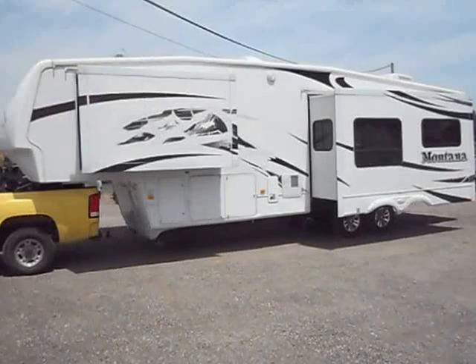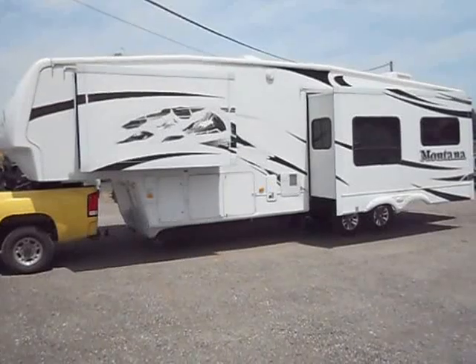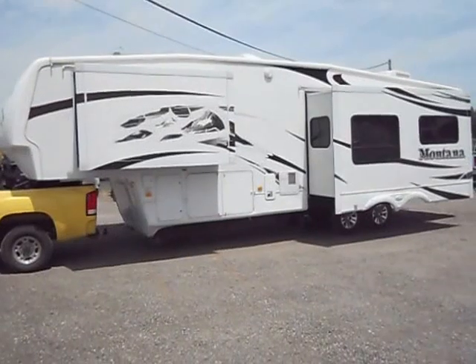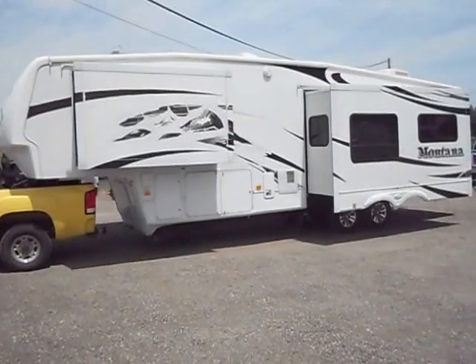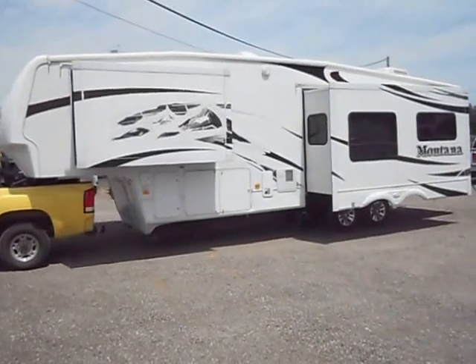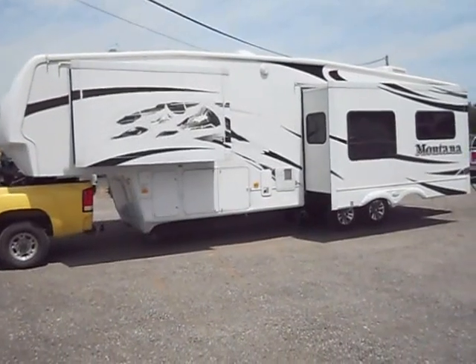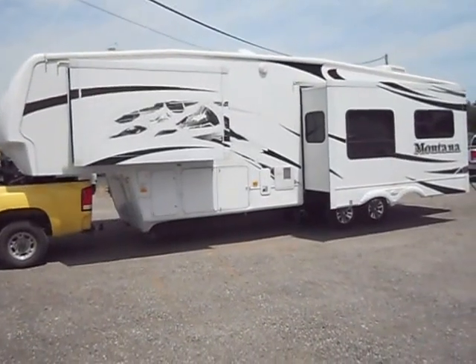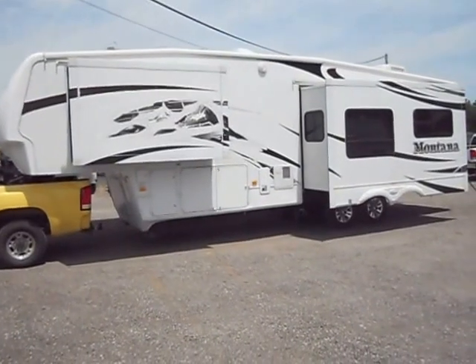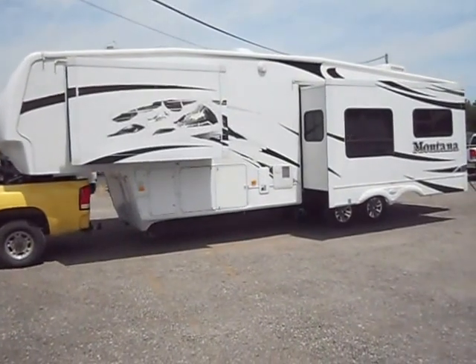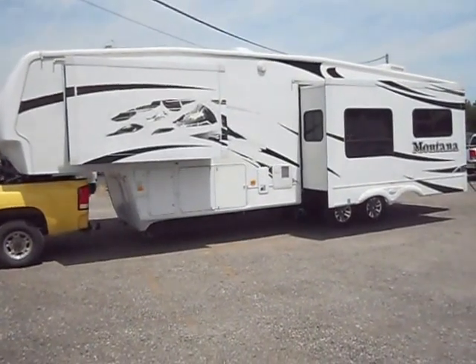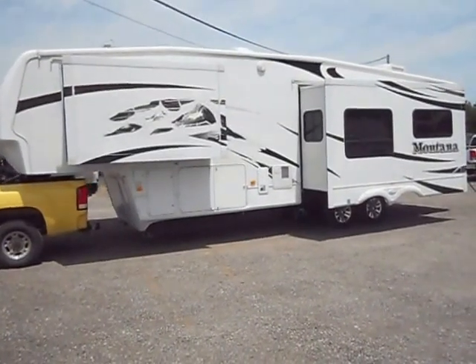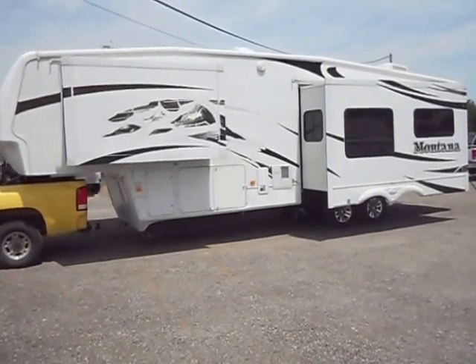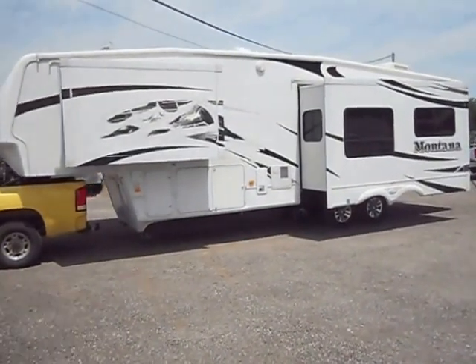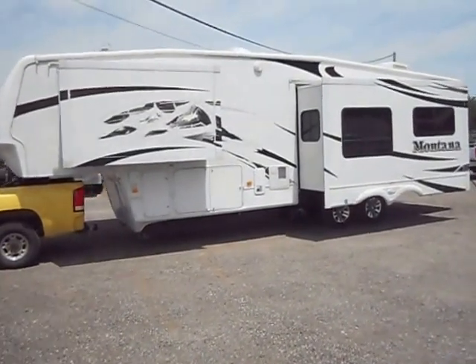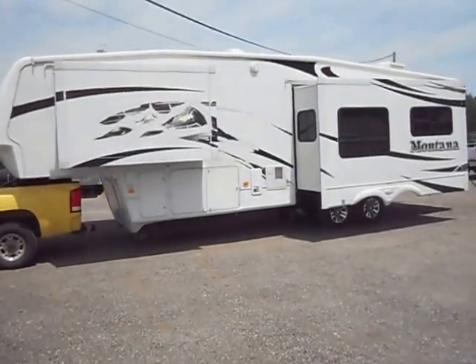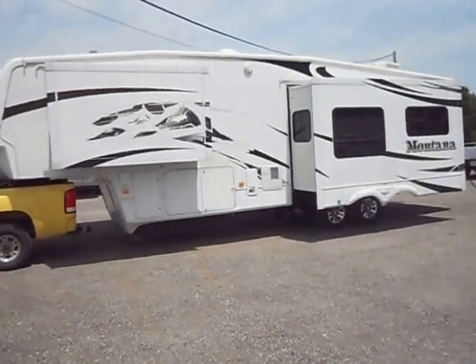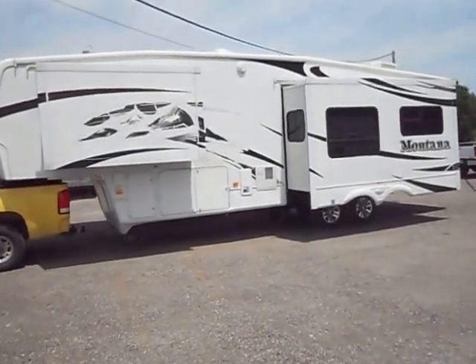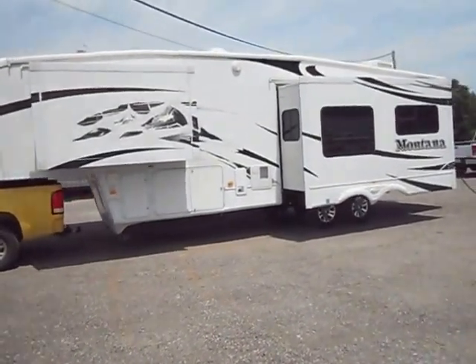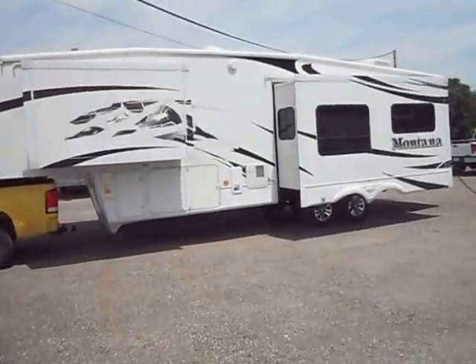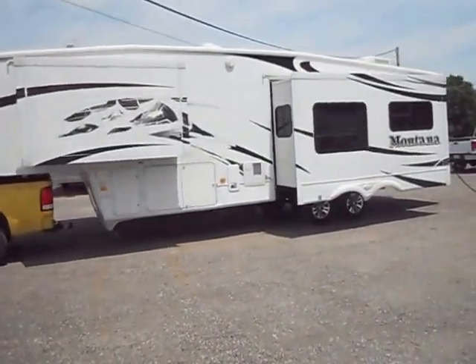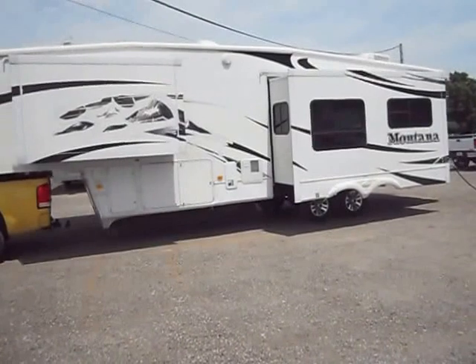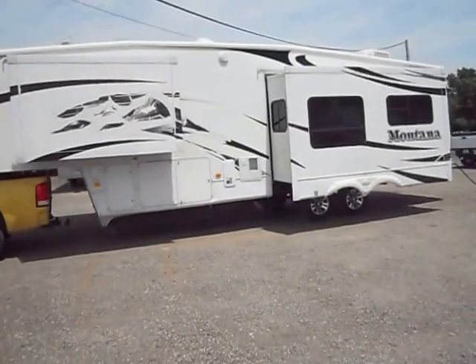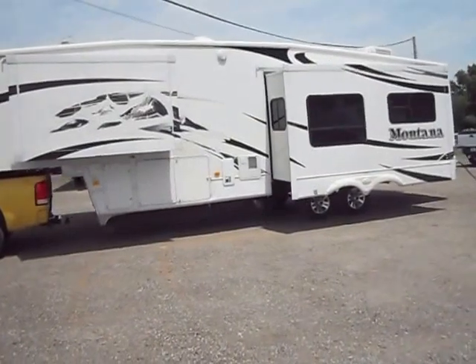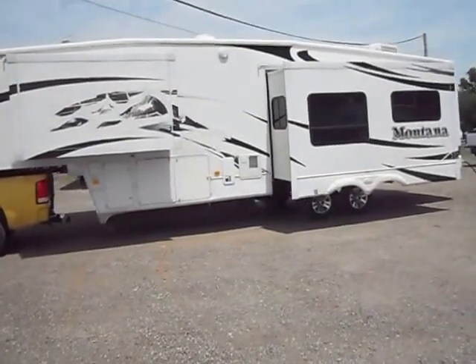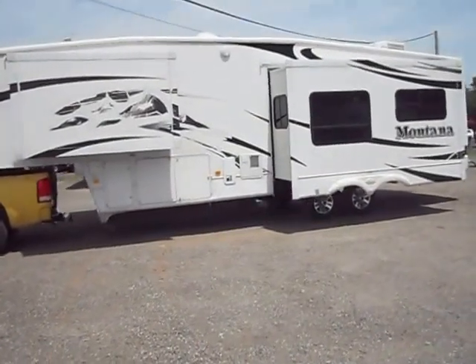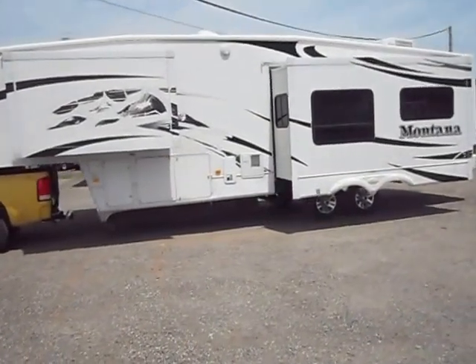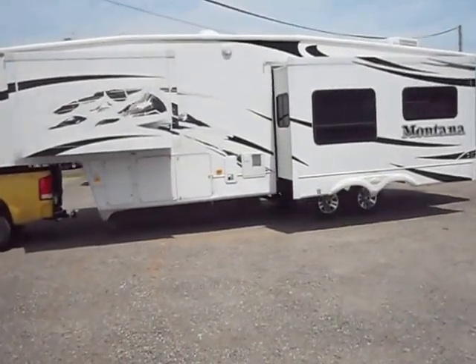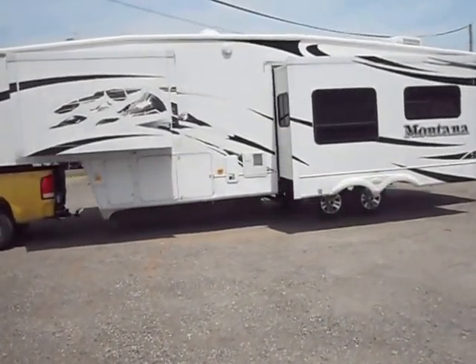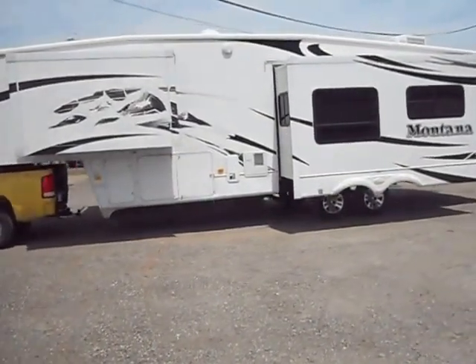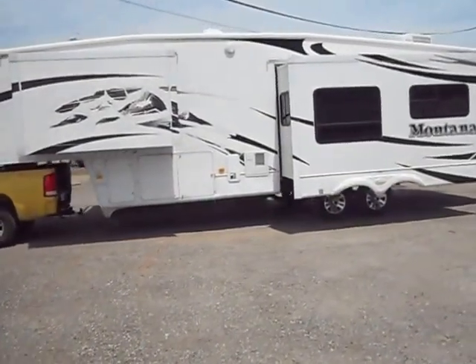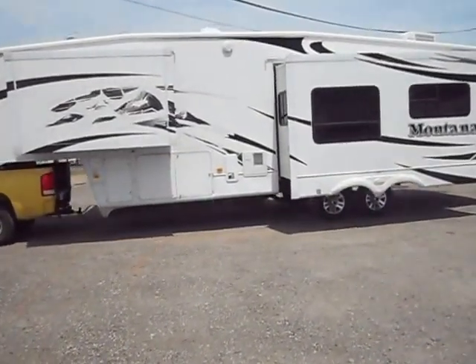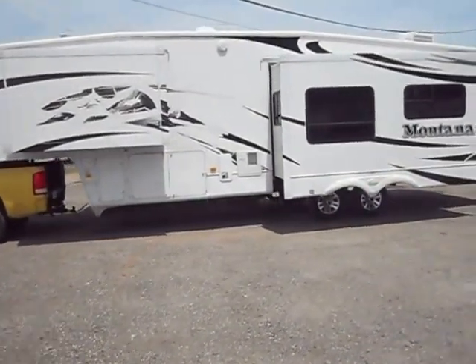Welcome to 4Zs RVs. Today what we have for sale is a 34-foot 2008 Keystone Montana 3075RL.